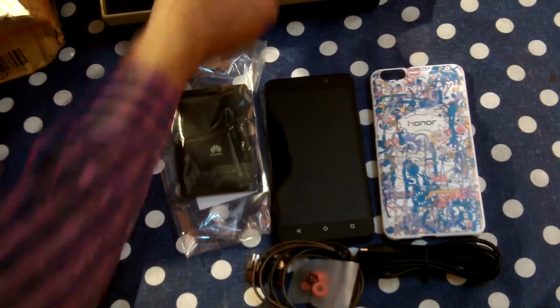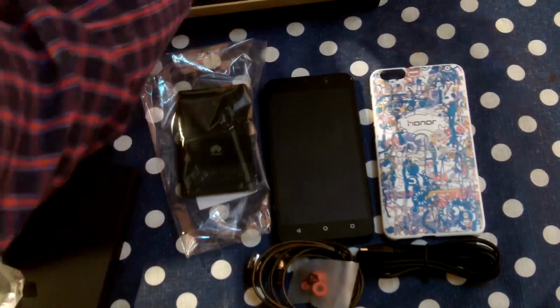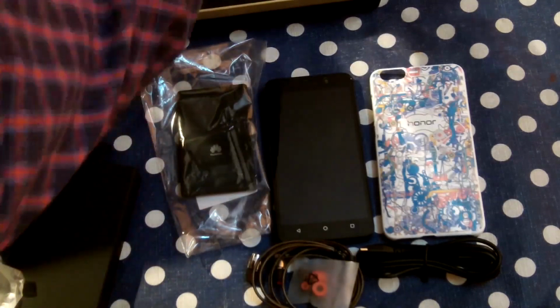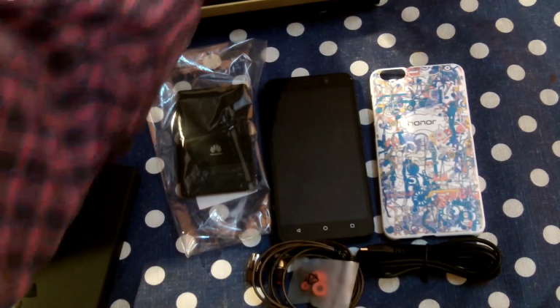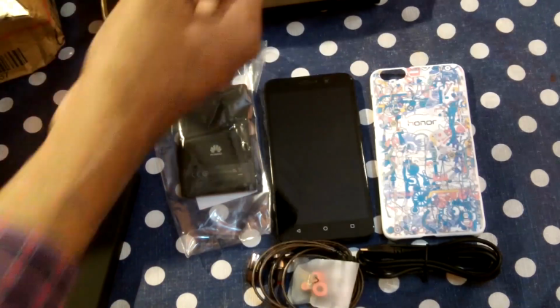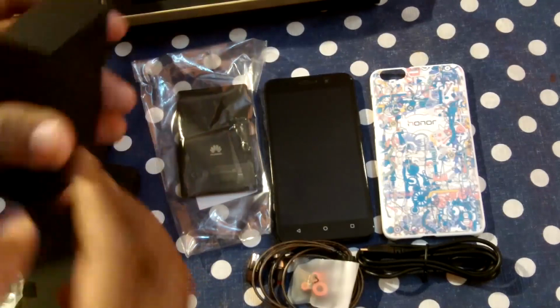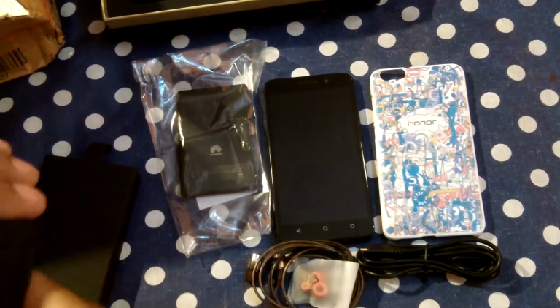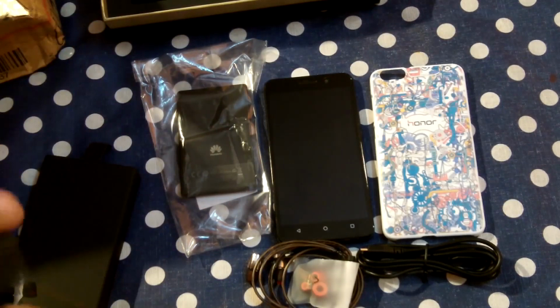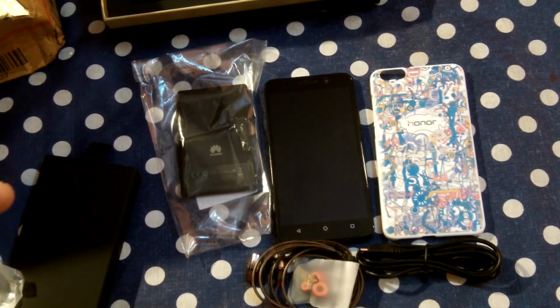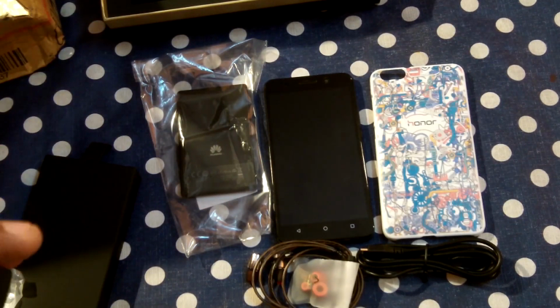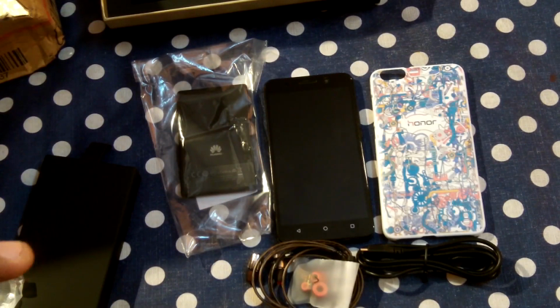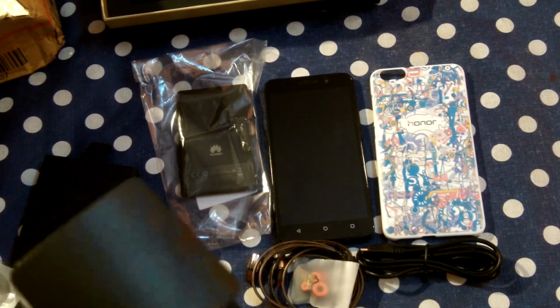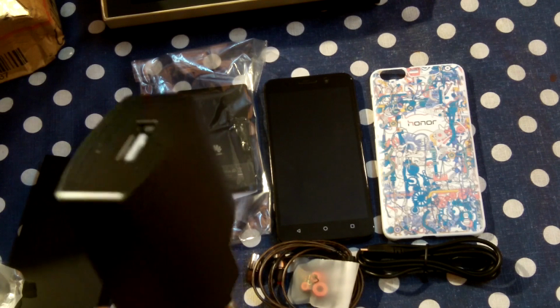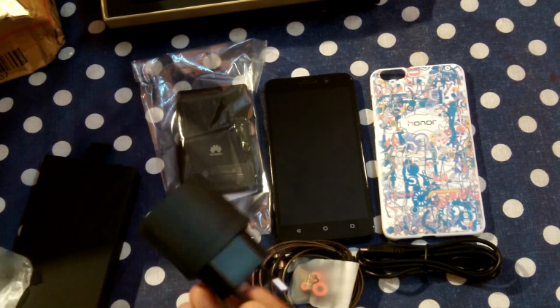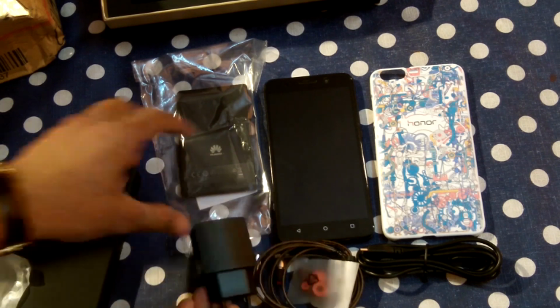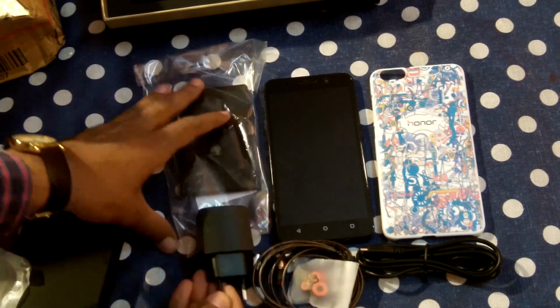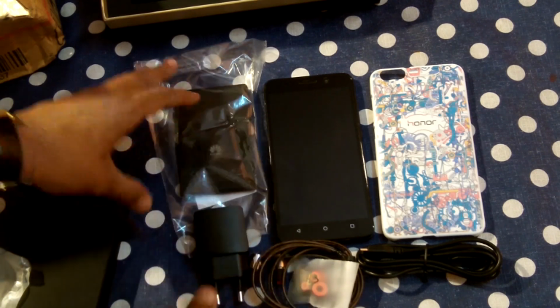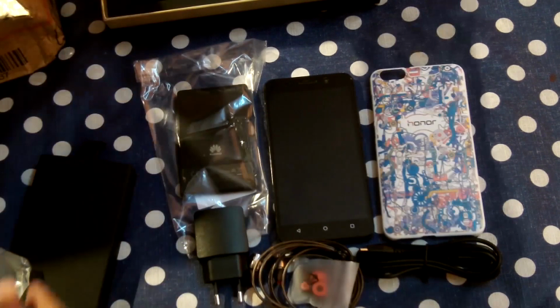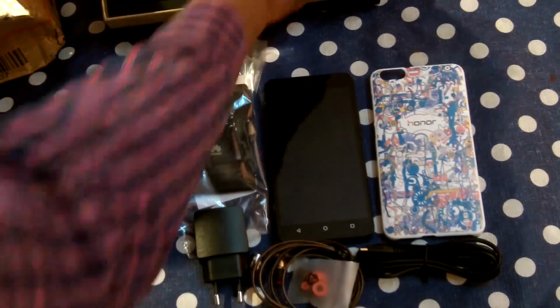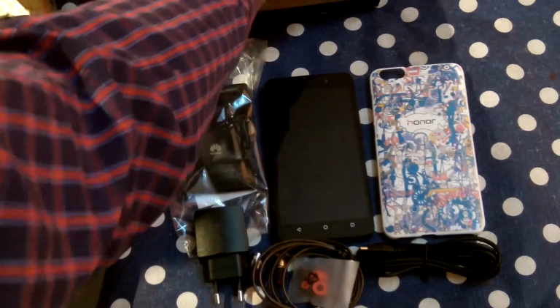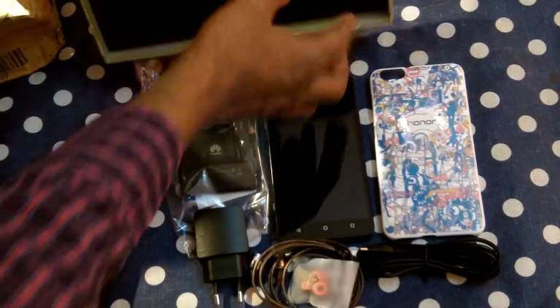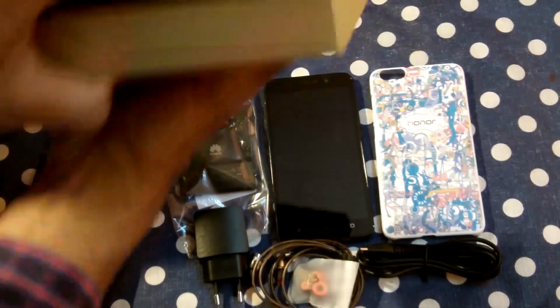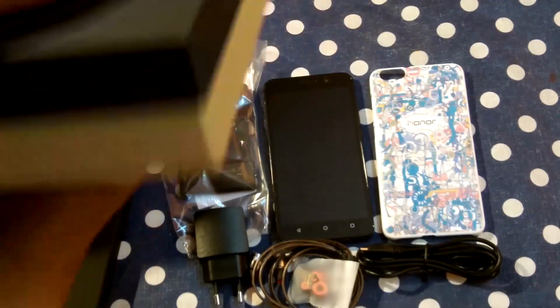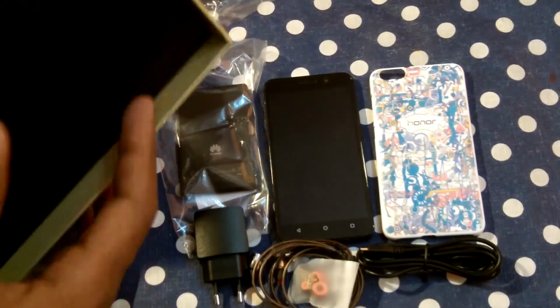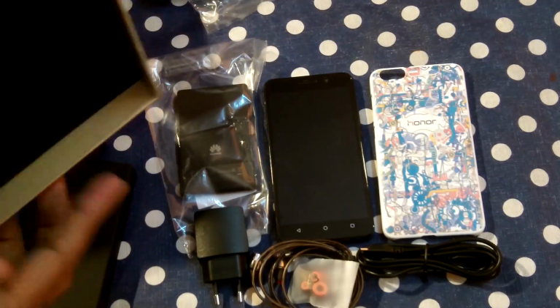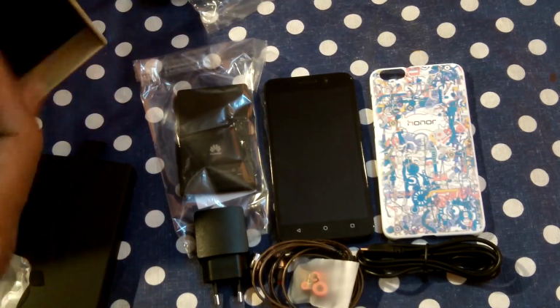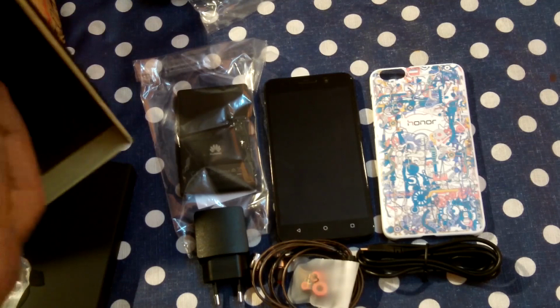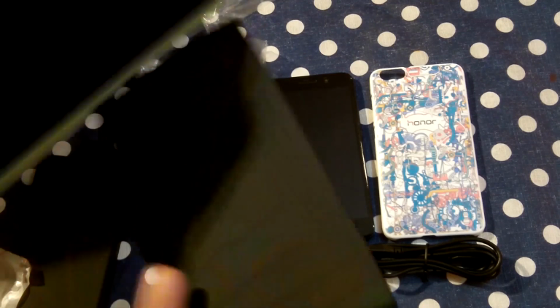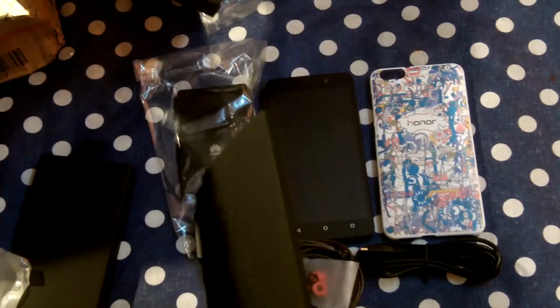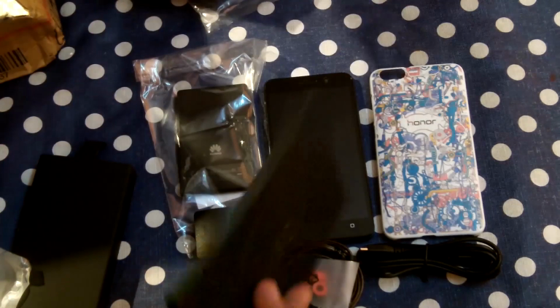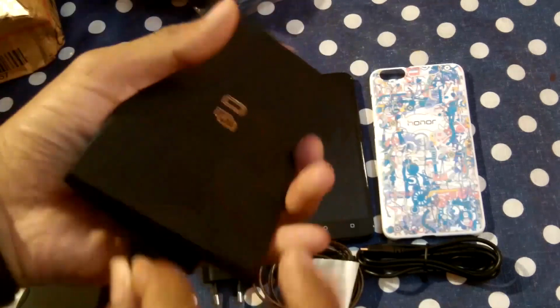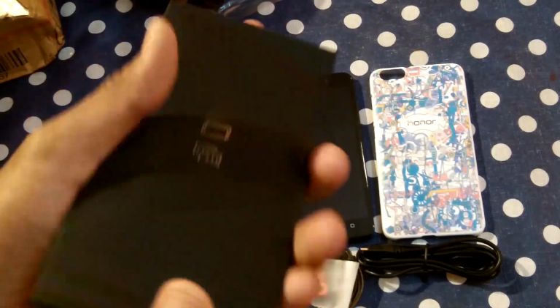And we have one more box over here — that must be the charger. We have the charger here, and the last one is the user manual.